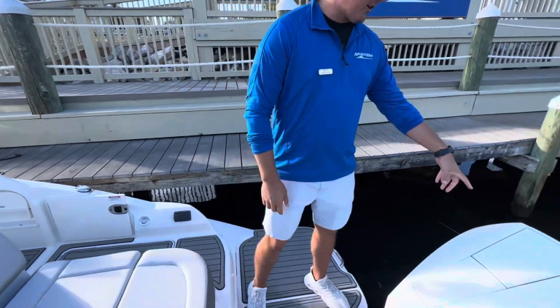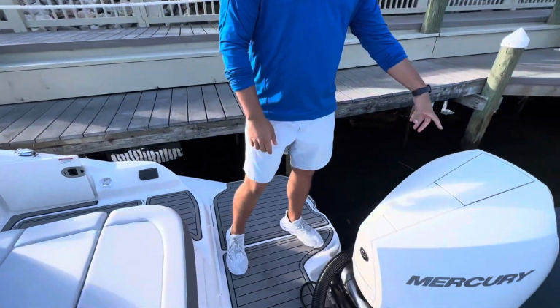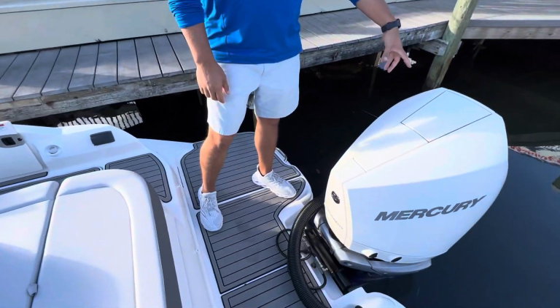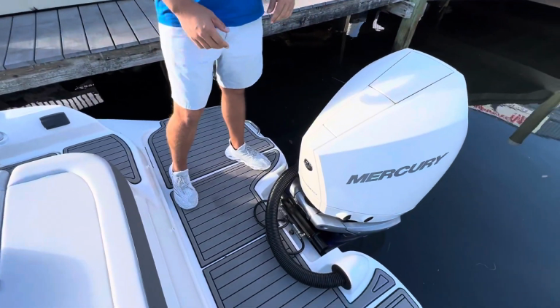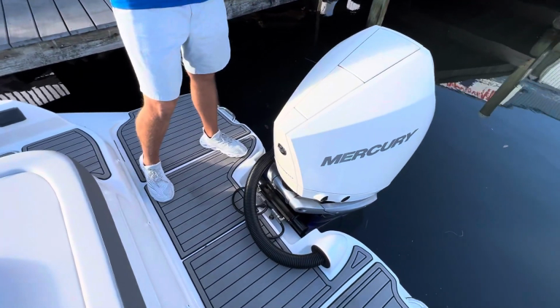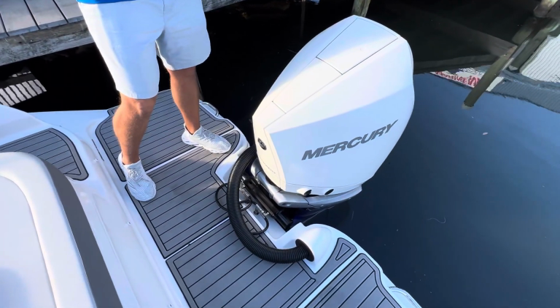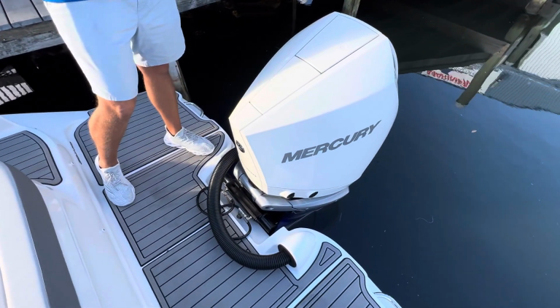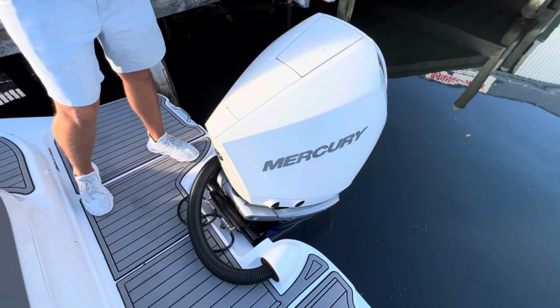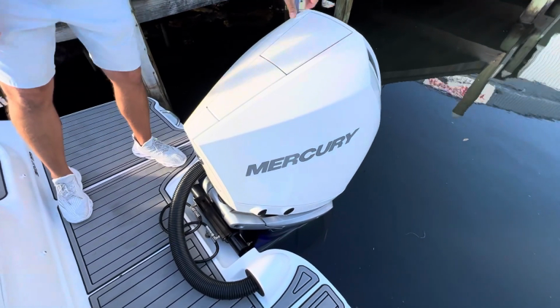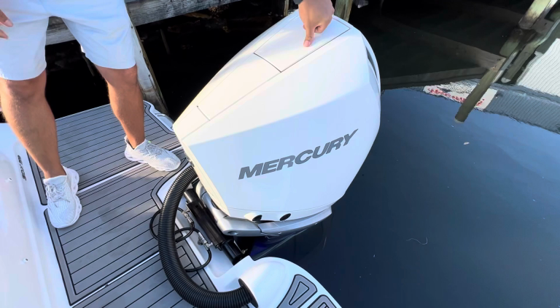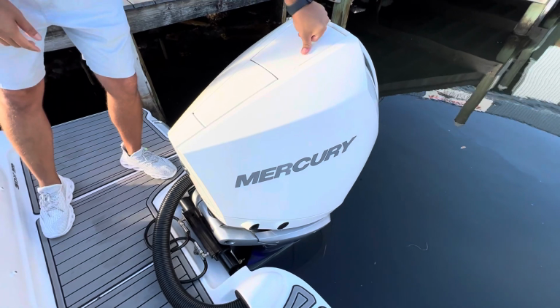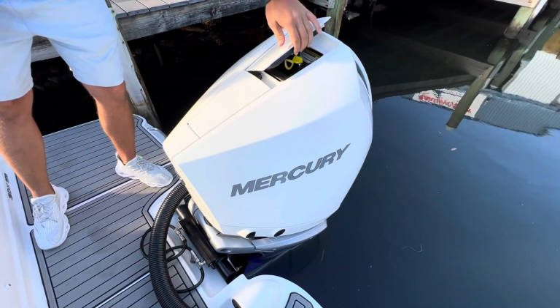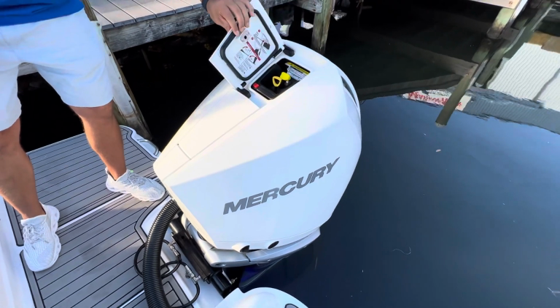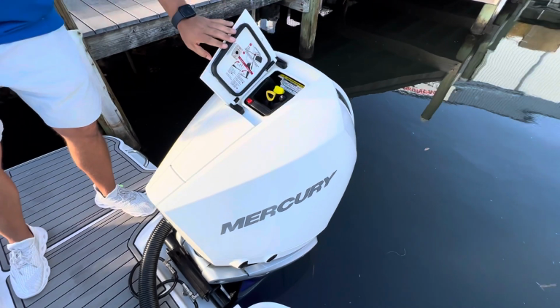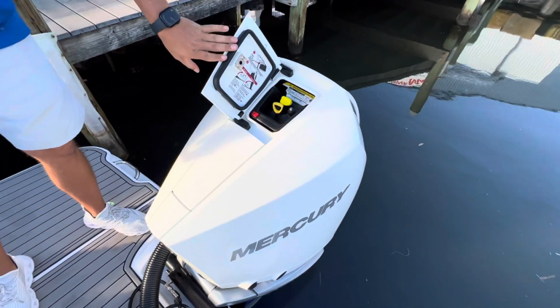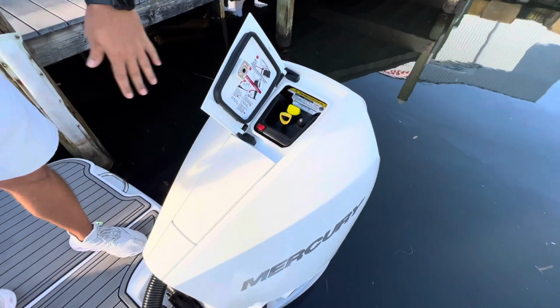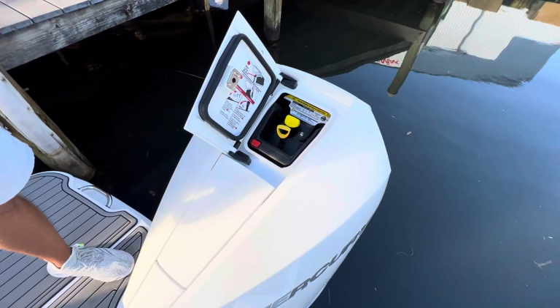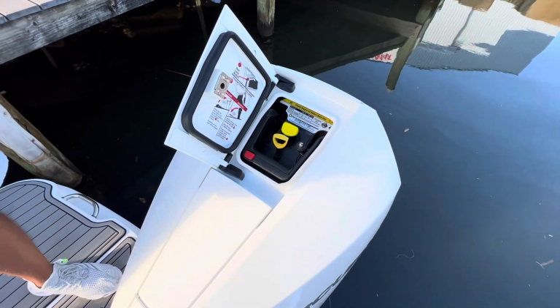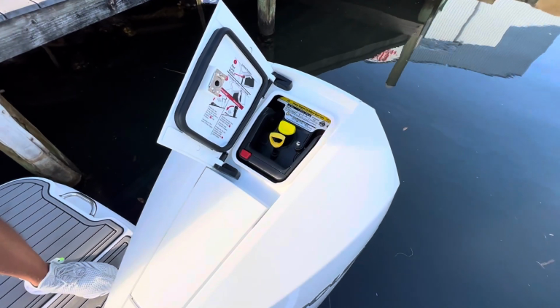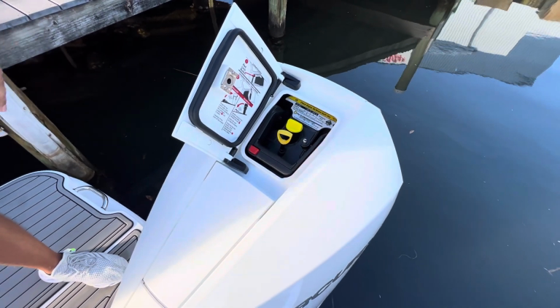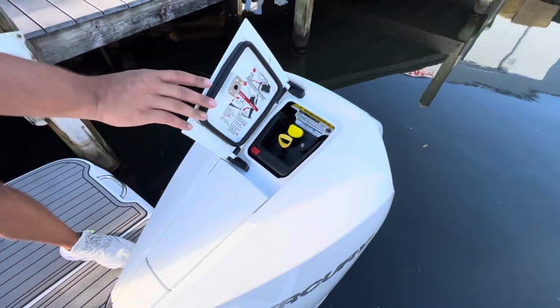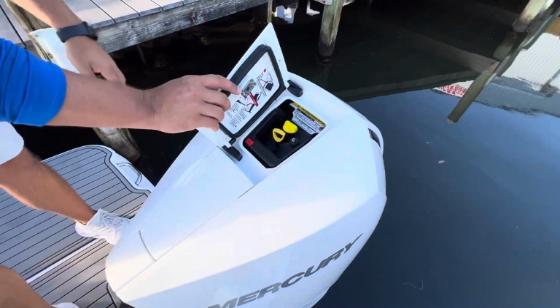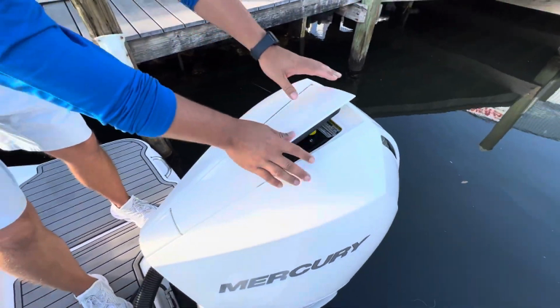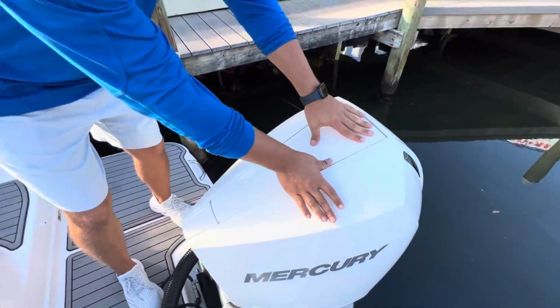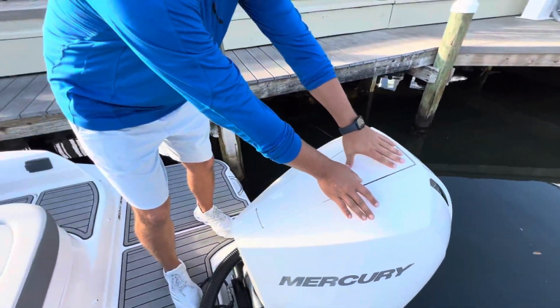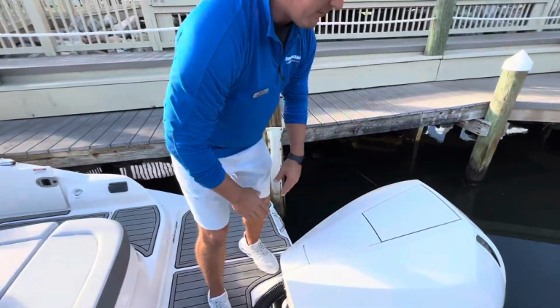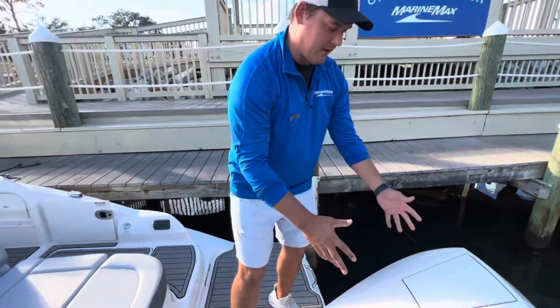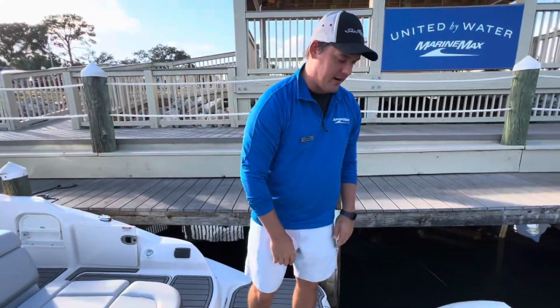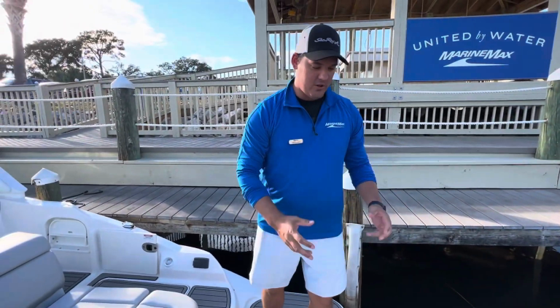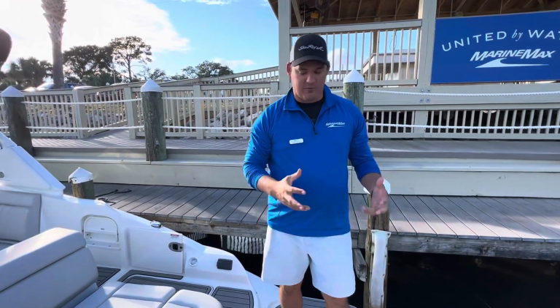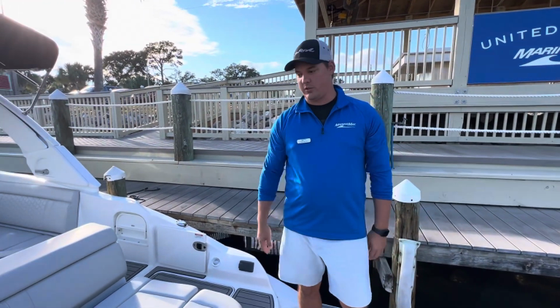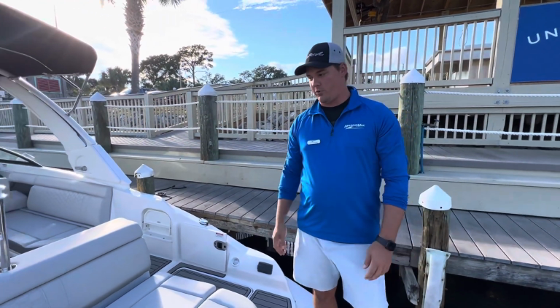Starting at the back of the boat, I've got a beautiful Mercury 300 Verado engine. The nice thing about the Verados — maintenance and checking your oil is very easy. They make it accessible, so you don't need to be taking off the cowling or fuddling around in there. You can find what you're looking for quick.